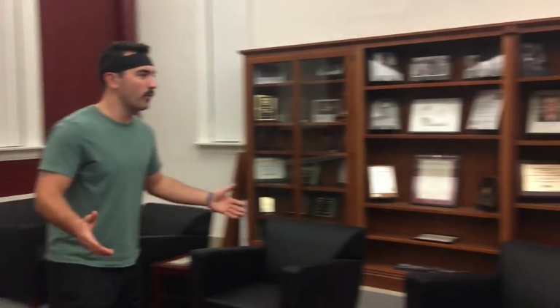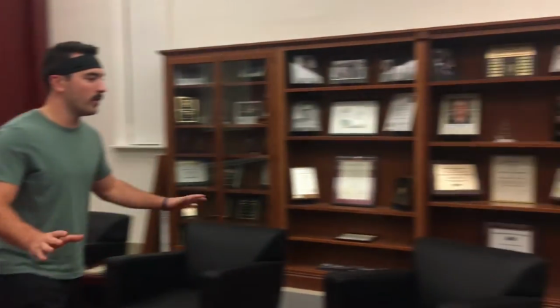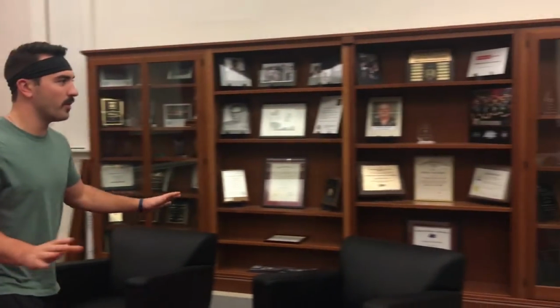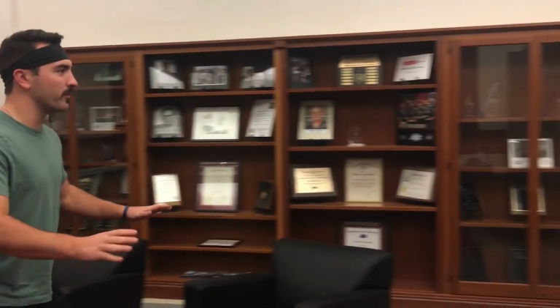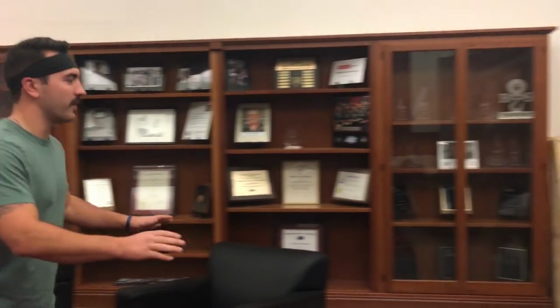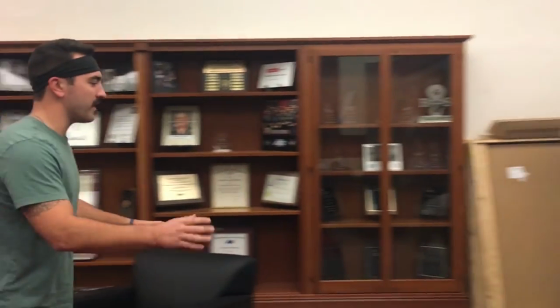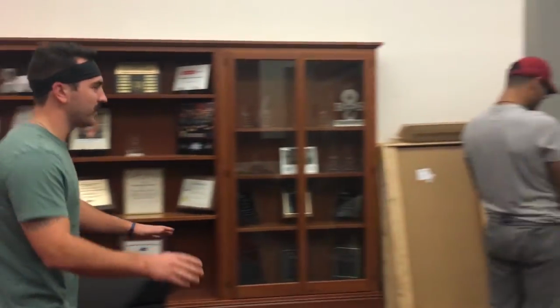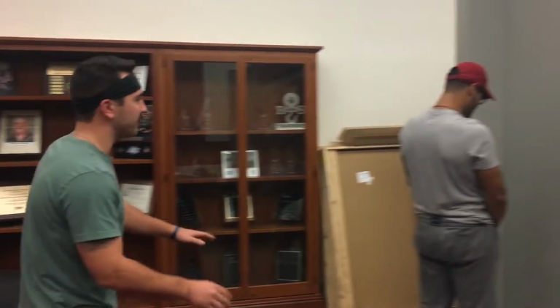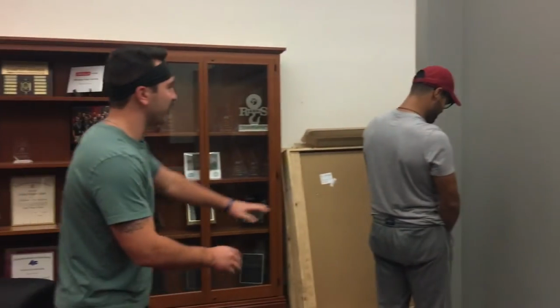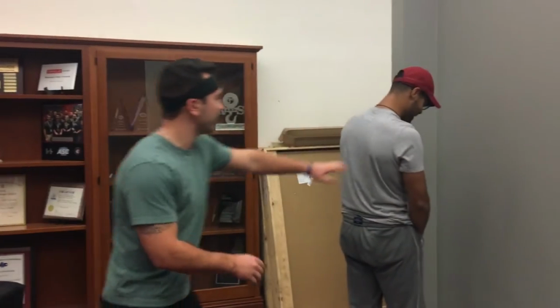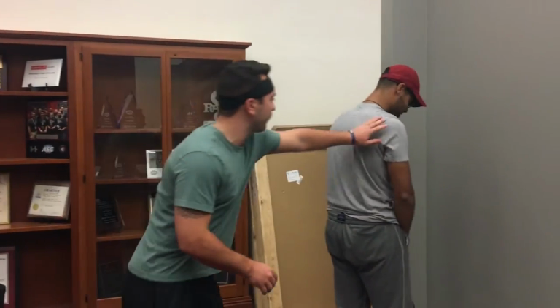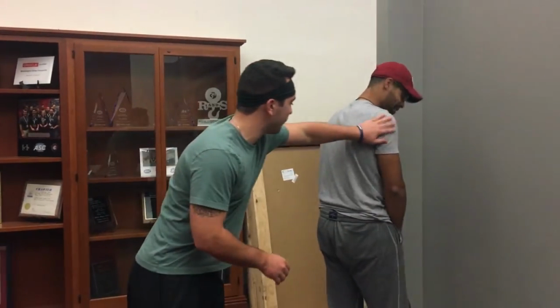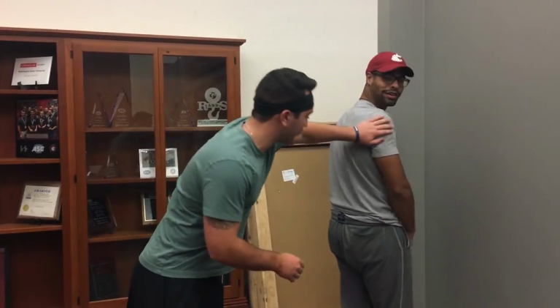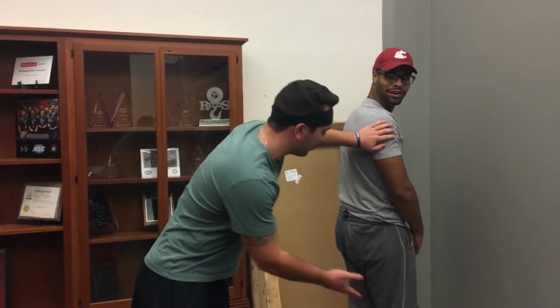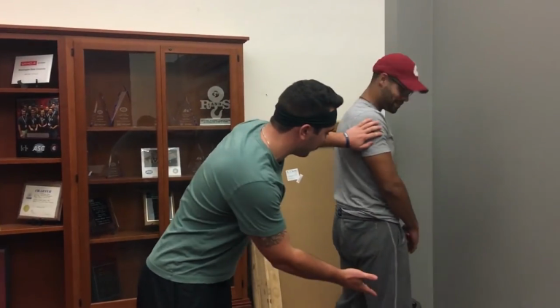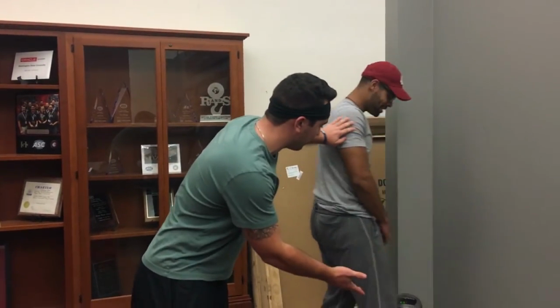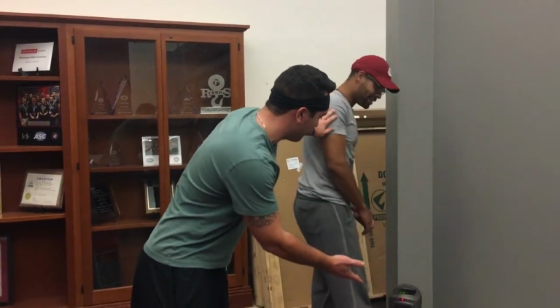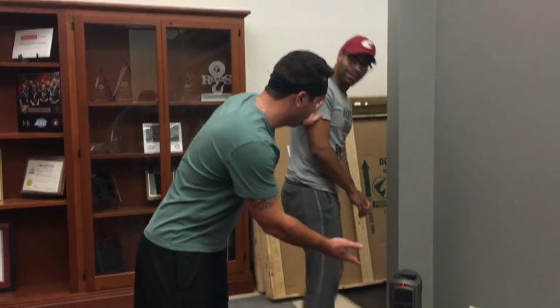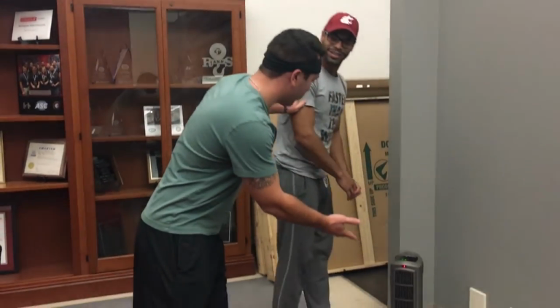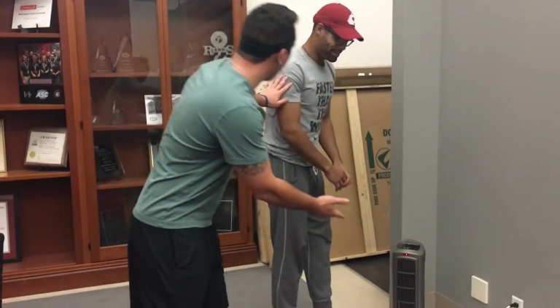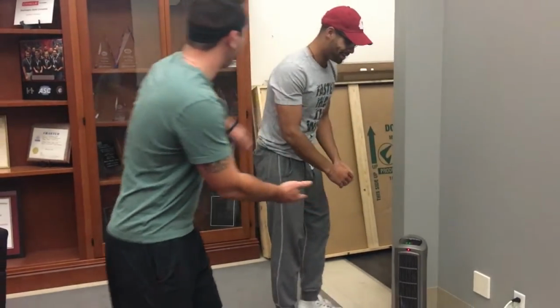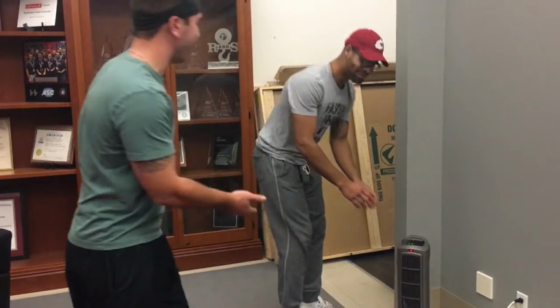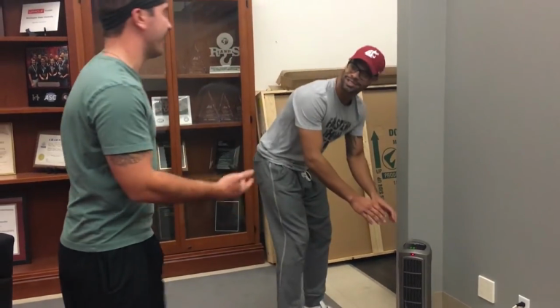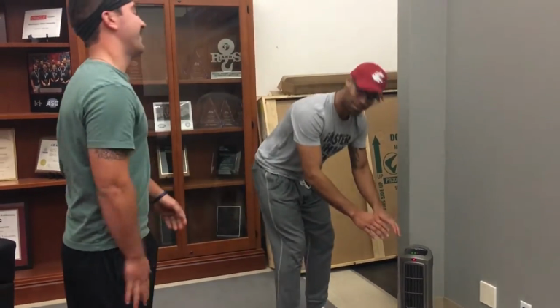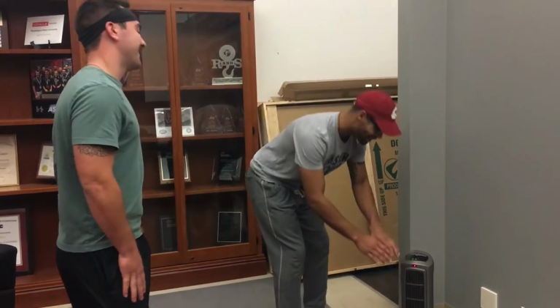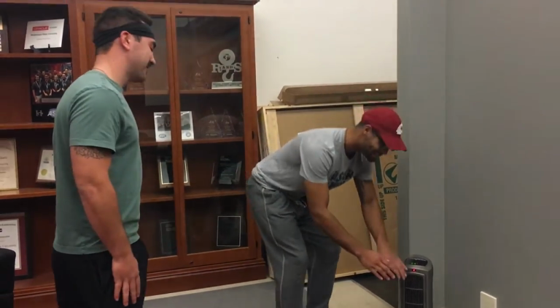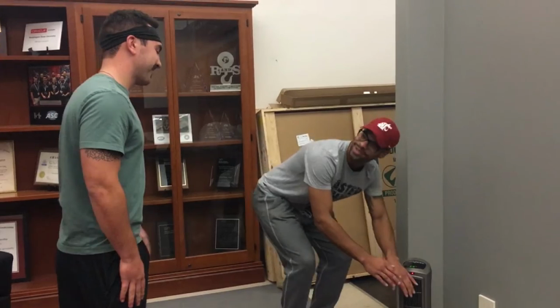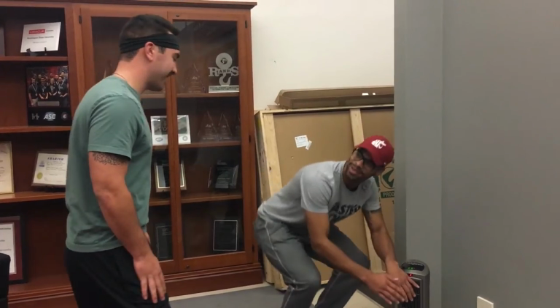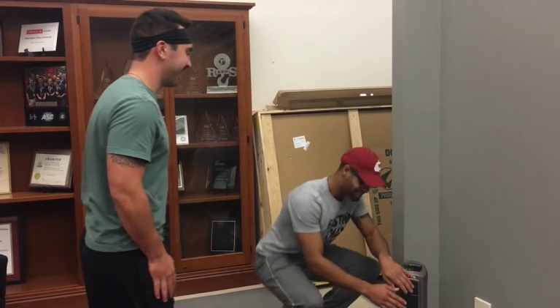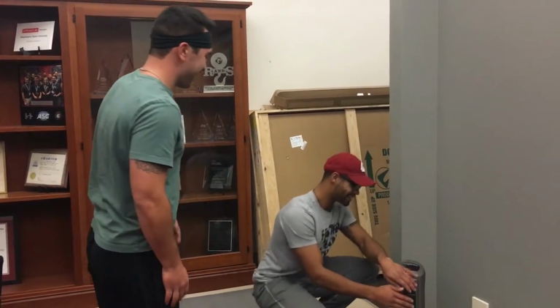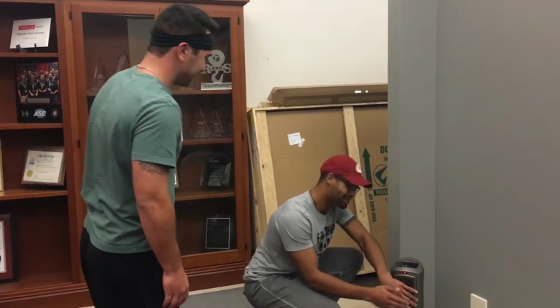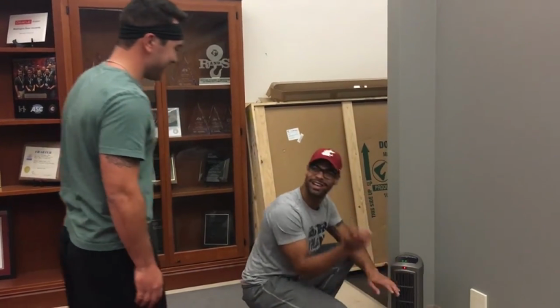Whoa, whoa, whoa. Hey, buddy. No, not over here. Hey man, what are you doing here, dude? Come on. Just warming my hands with my space heater. Come on, man.